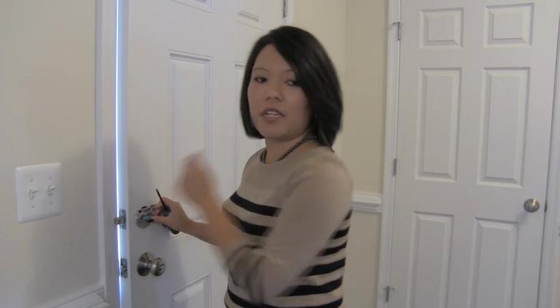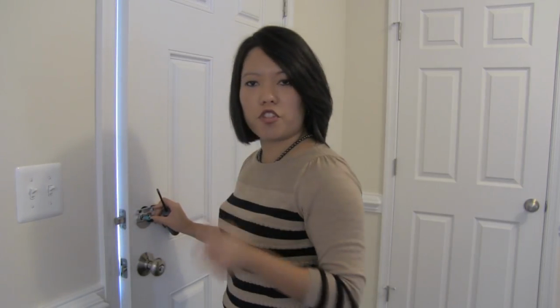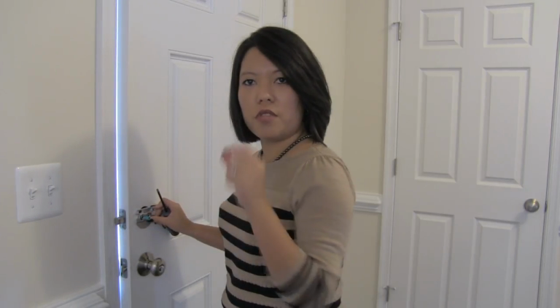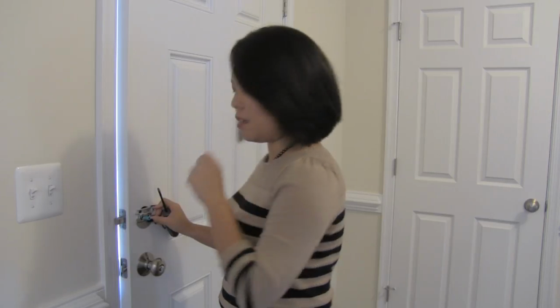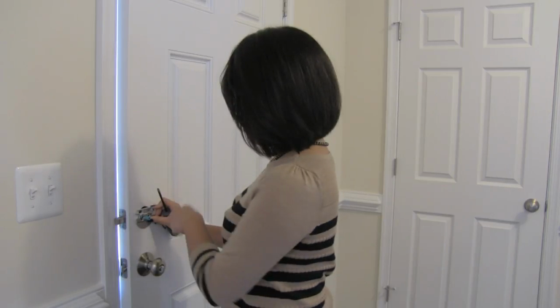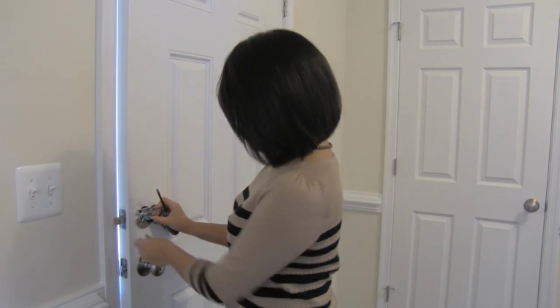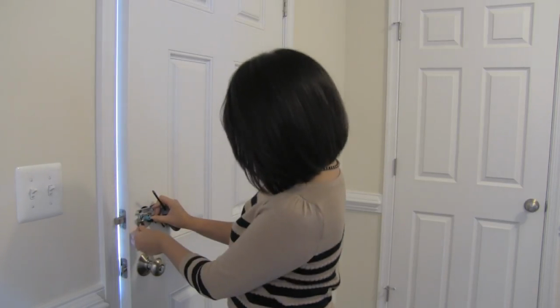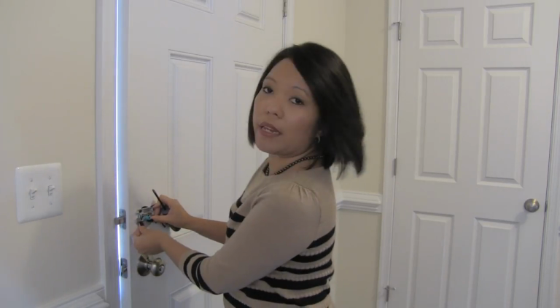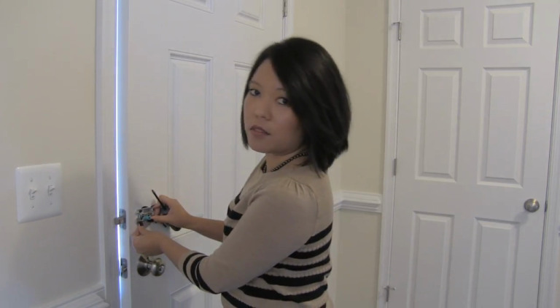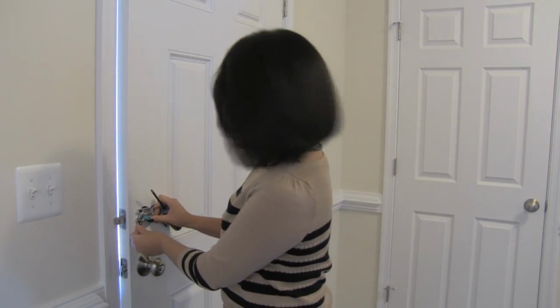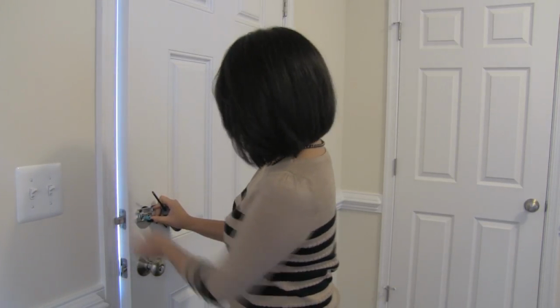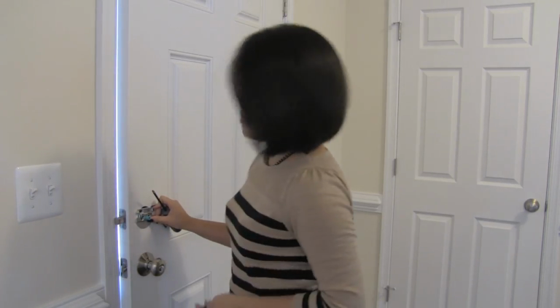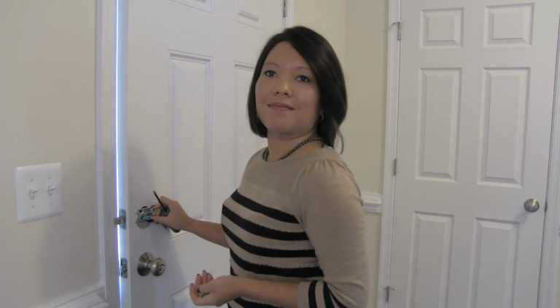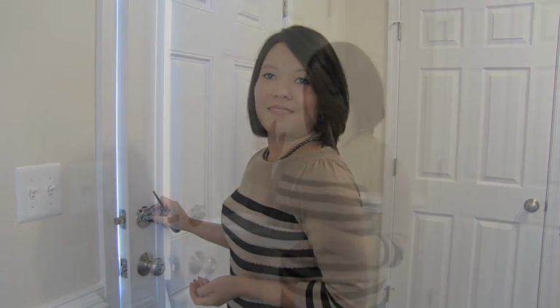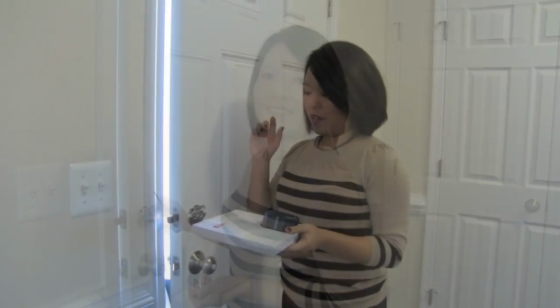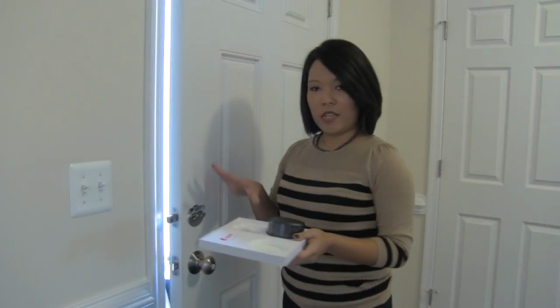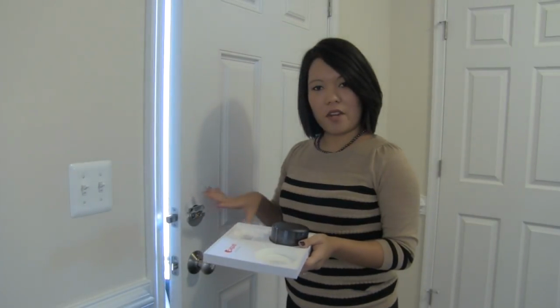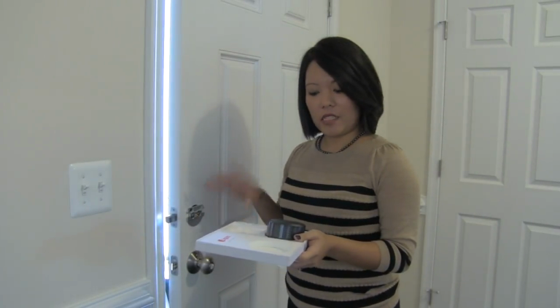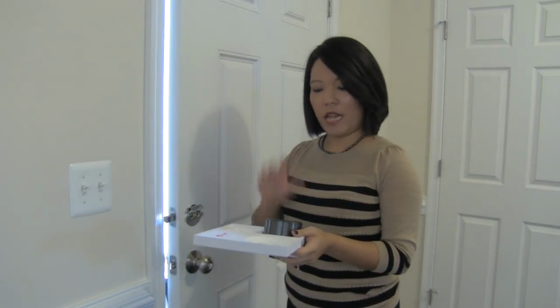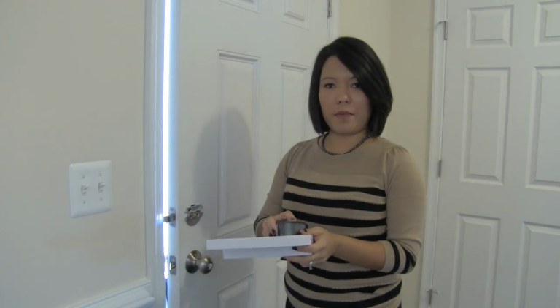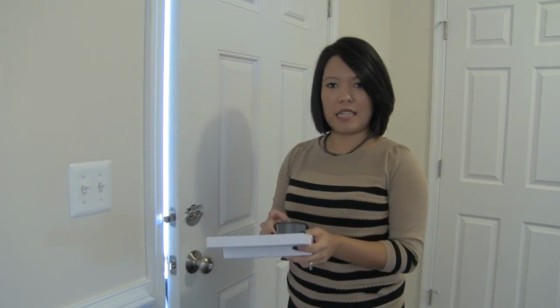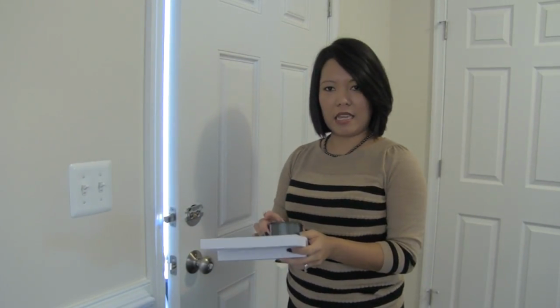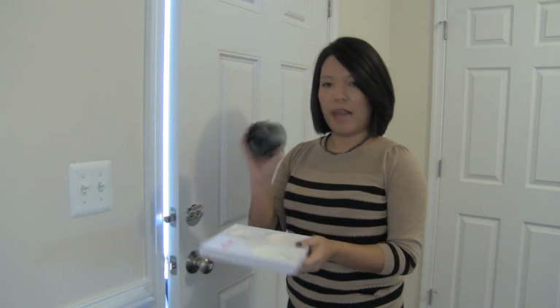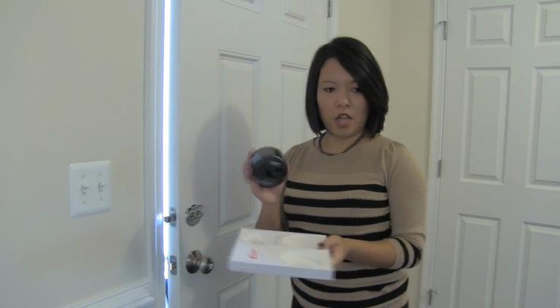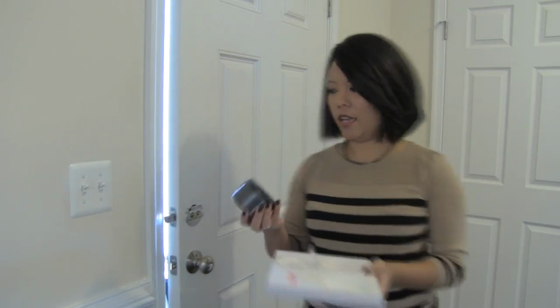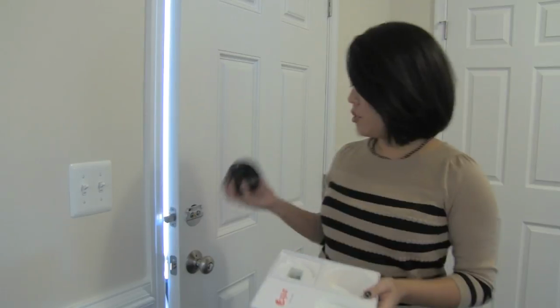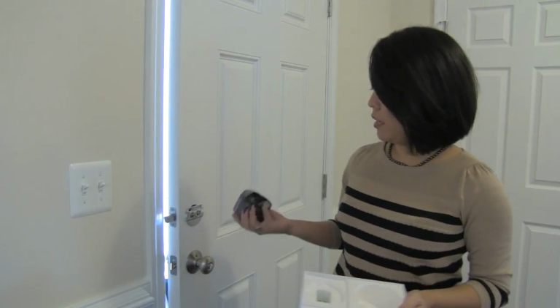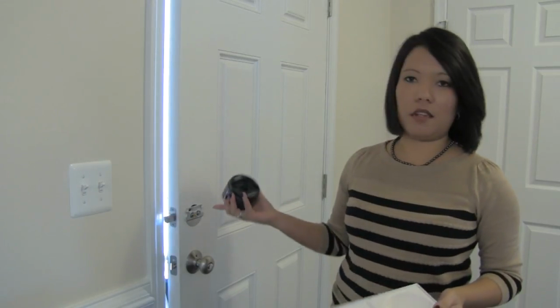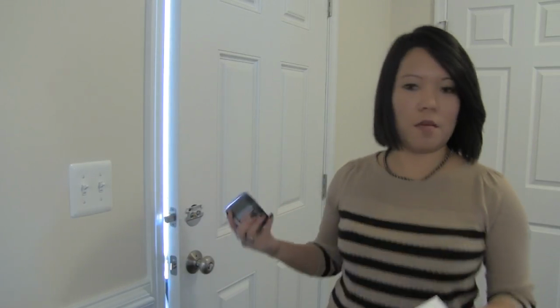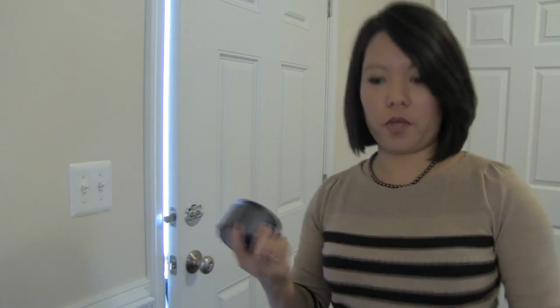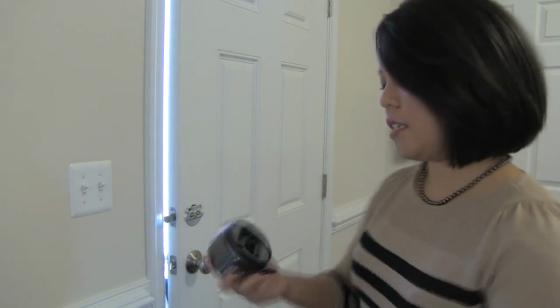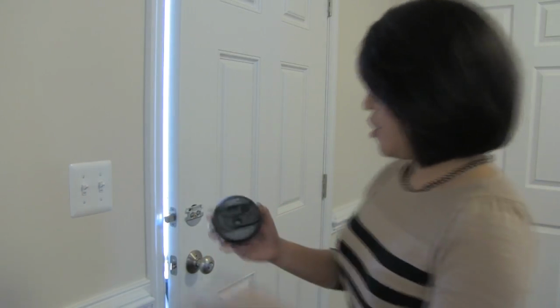Now you're gonna take your screws and screw the plate into the deadbolt. Okay, so now that our plate is on, the next step is to take the actual lock and put it over the plate.